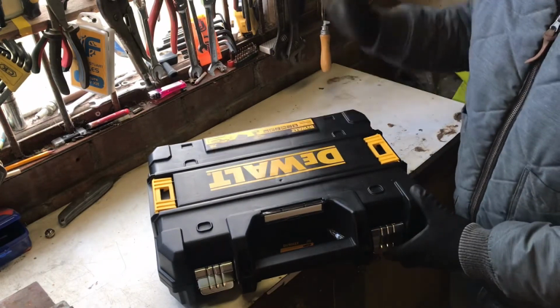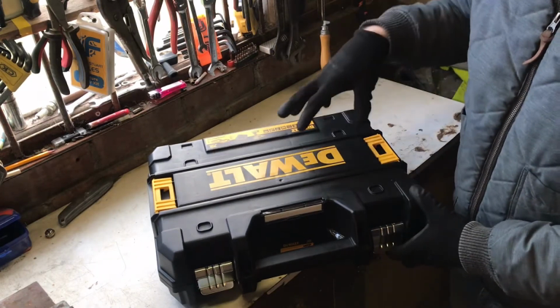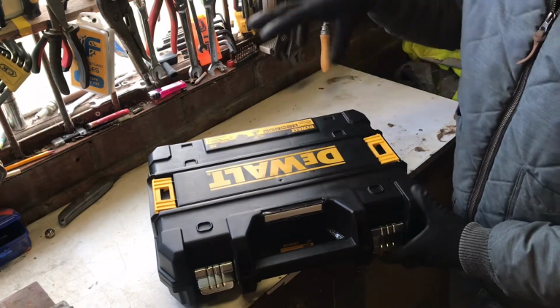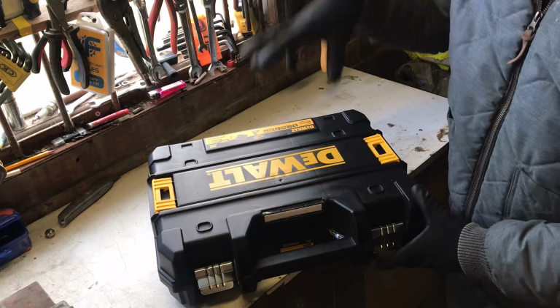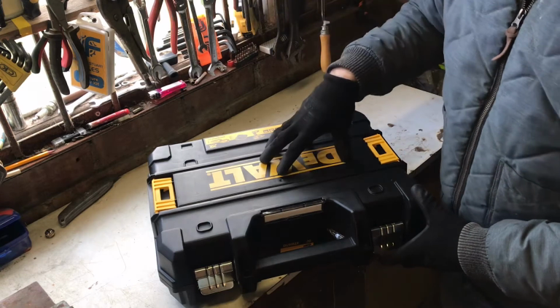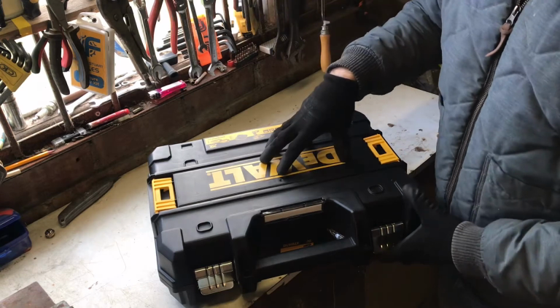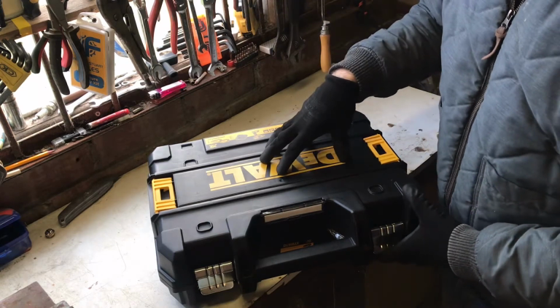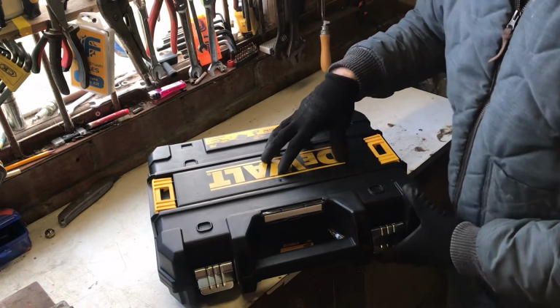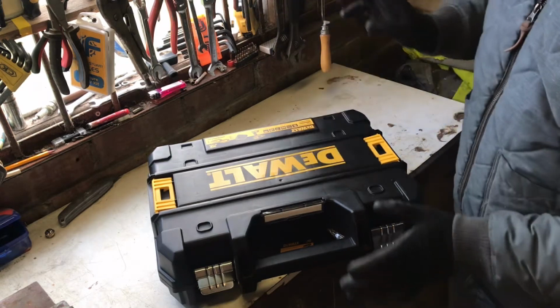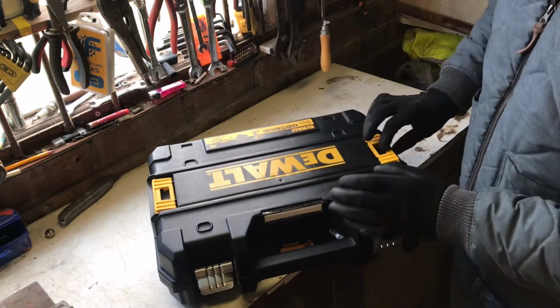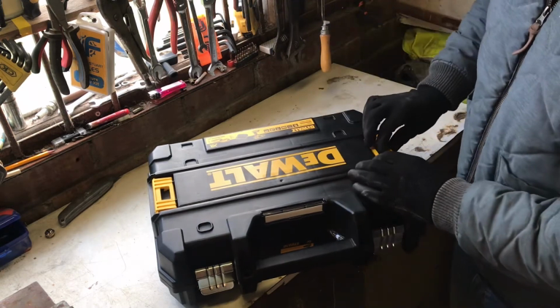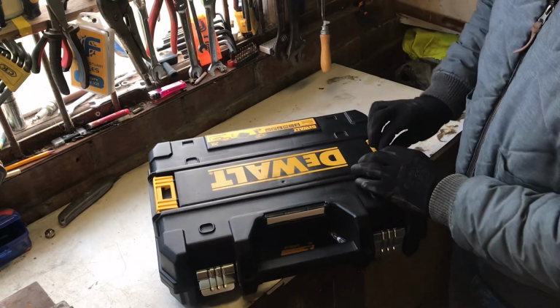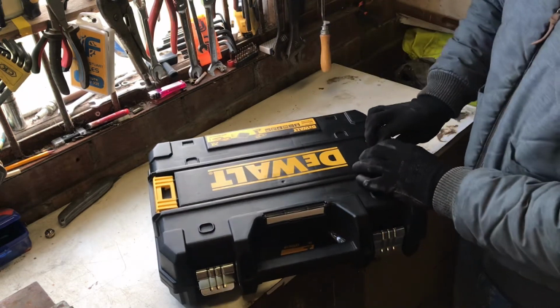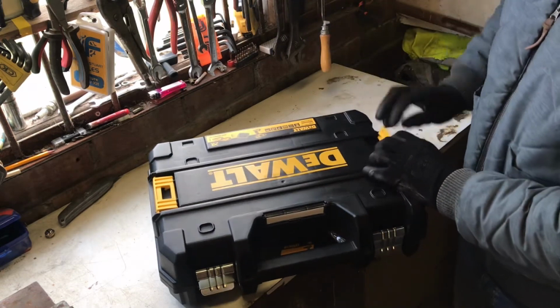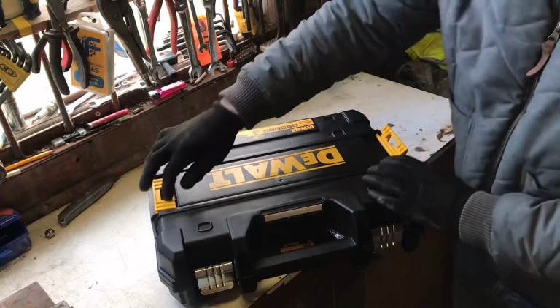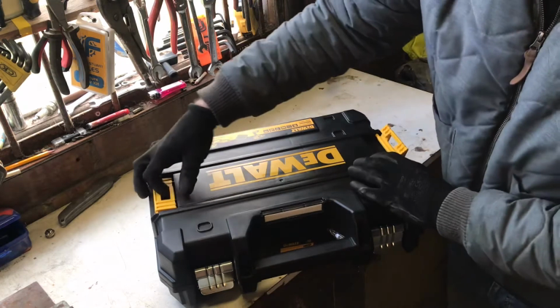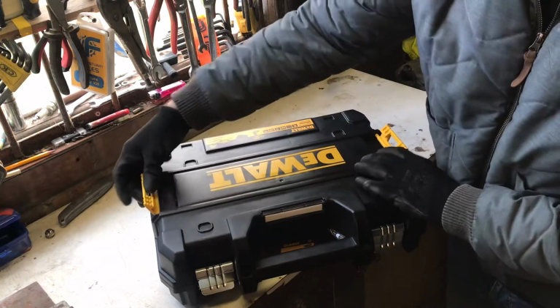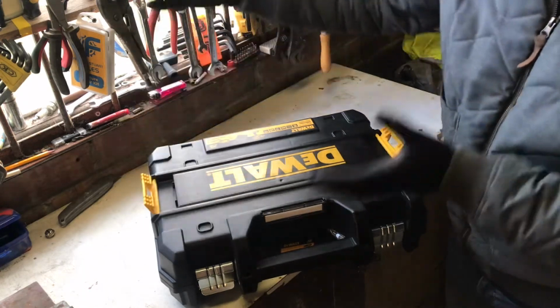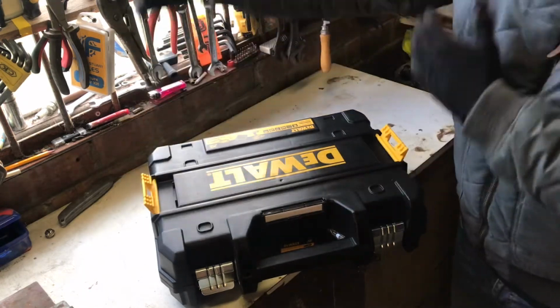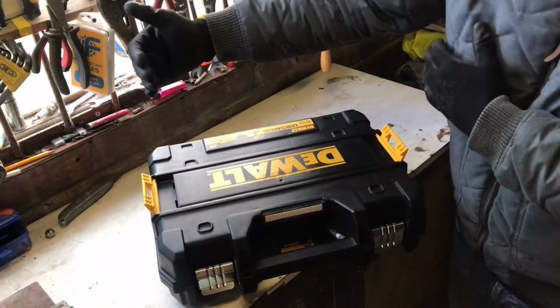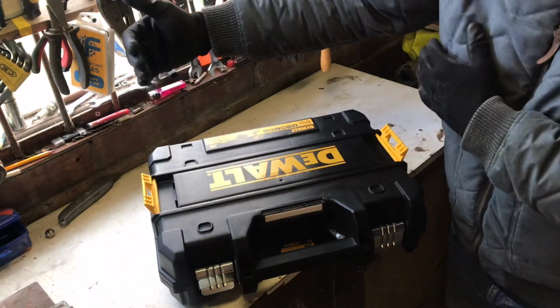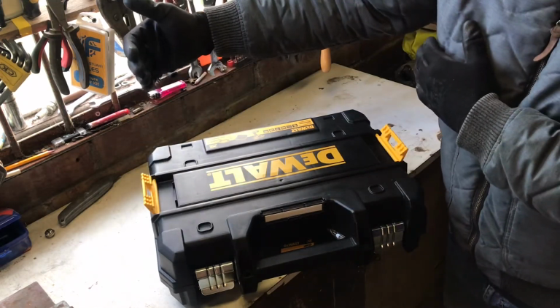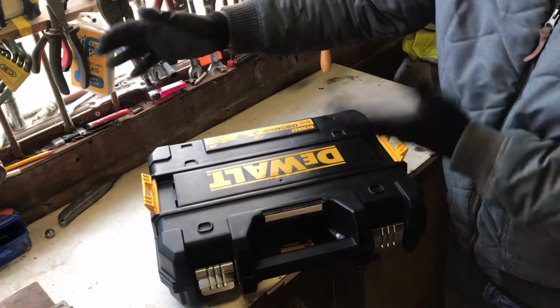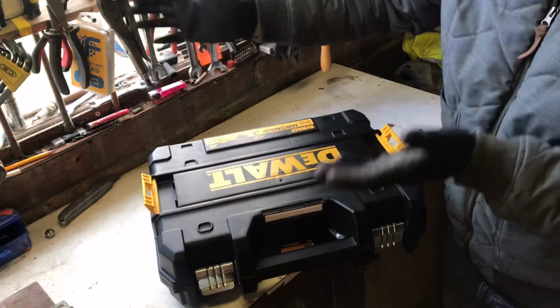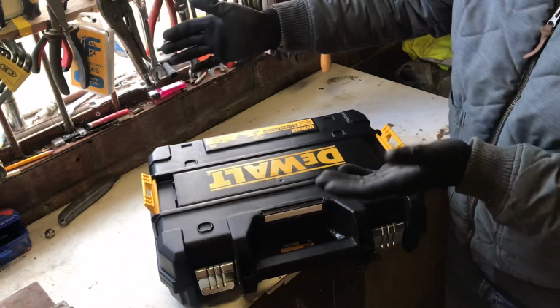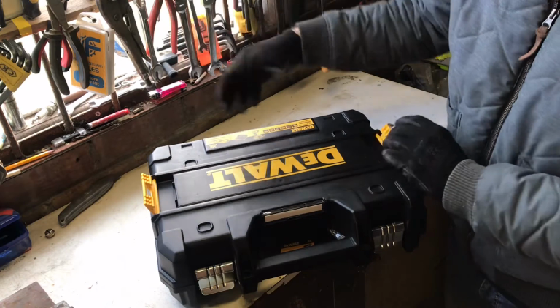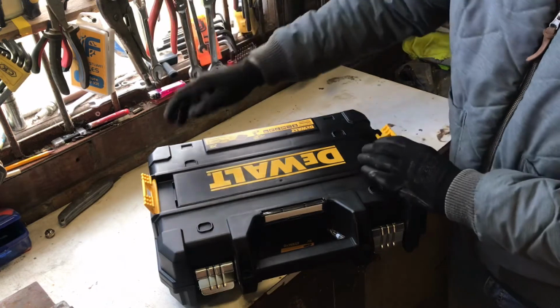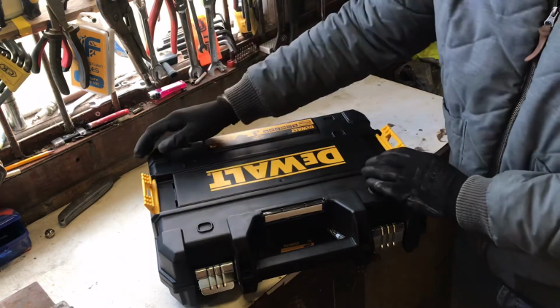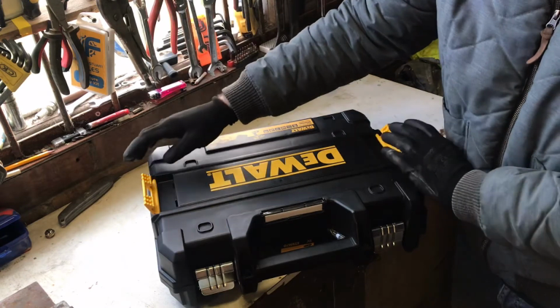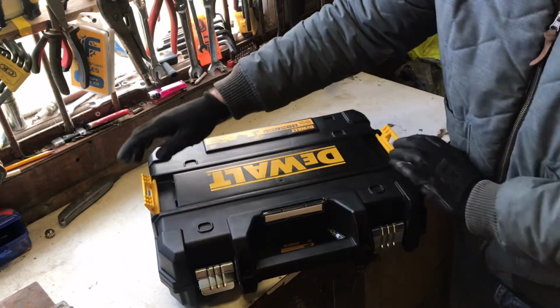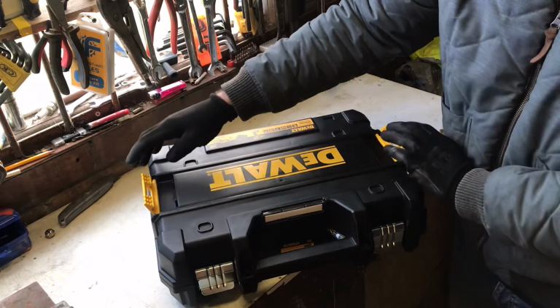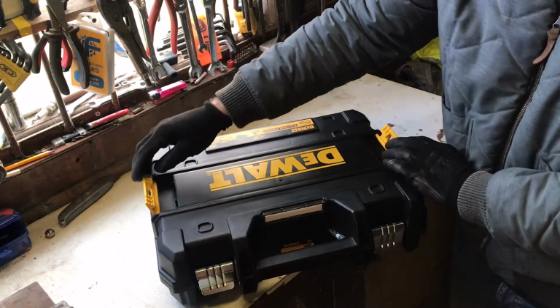First things first, comes with a sturdy box which we all like to sit on or use as a workbench. Interlocking mechanism — you can click another DeWalt box on top of it so your stuff don't roll around in the back of your van basically. Nice little idea.